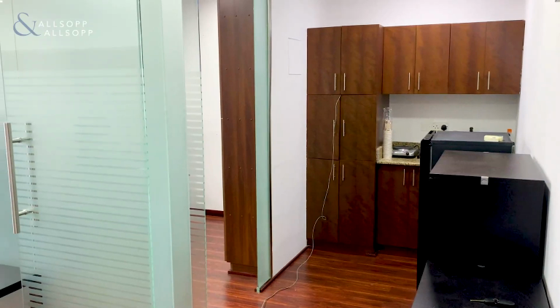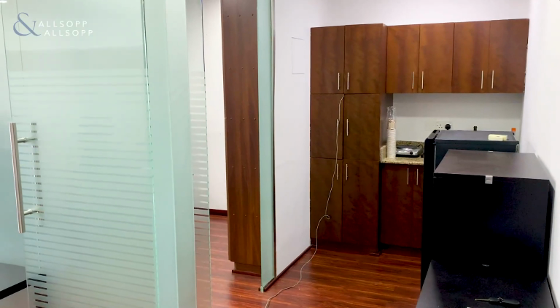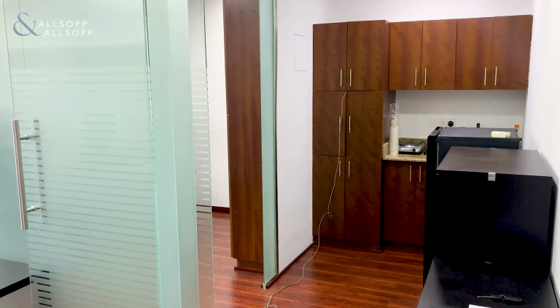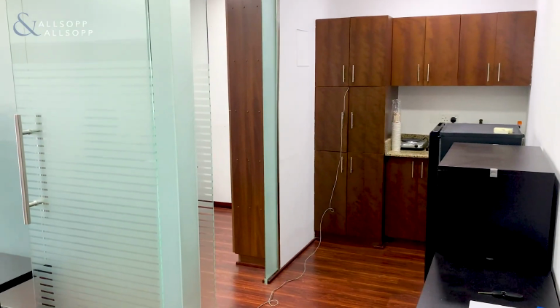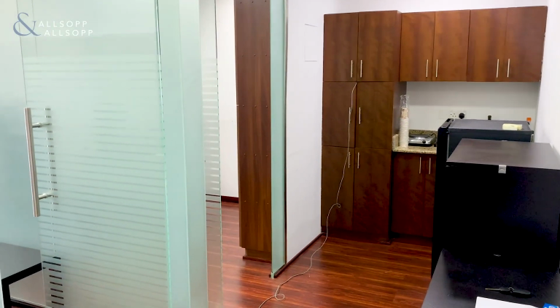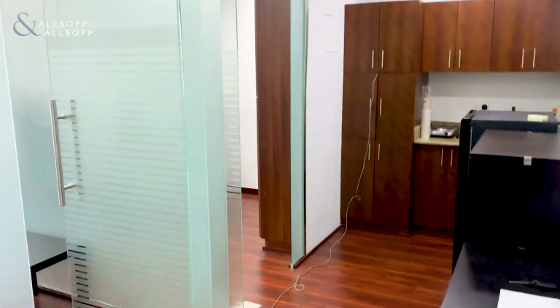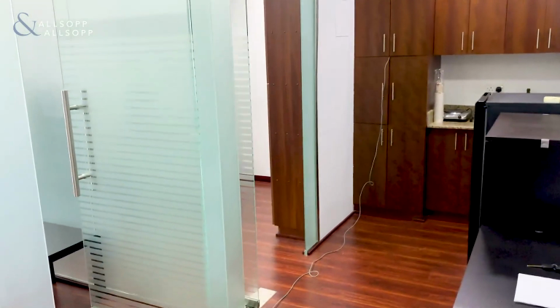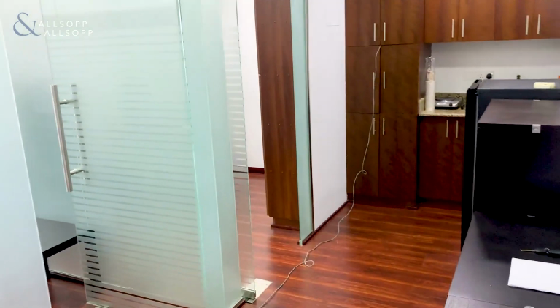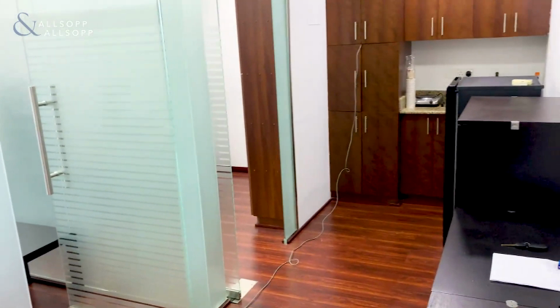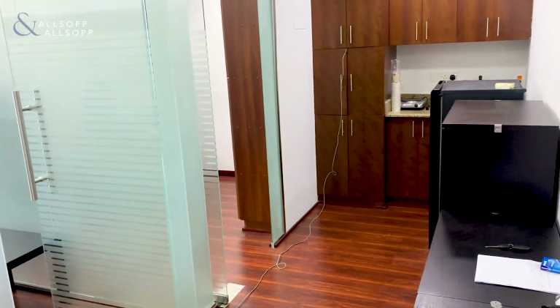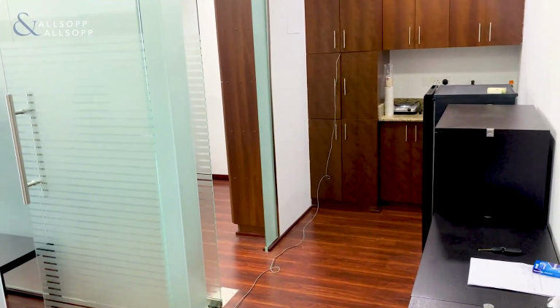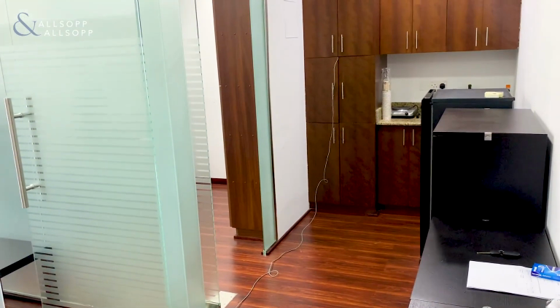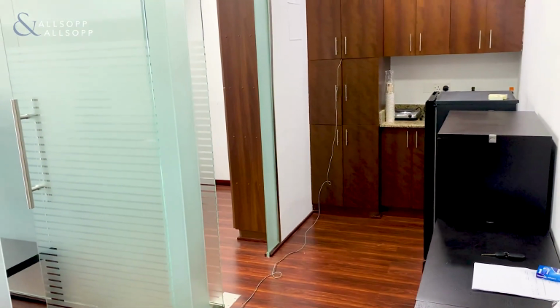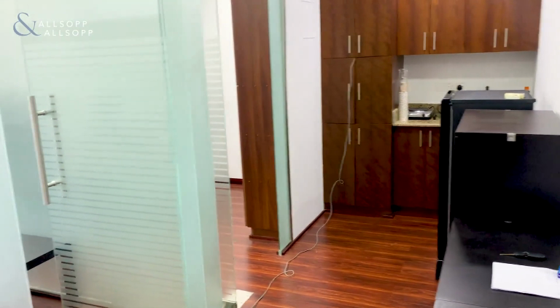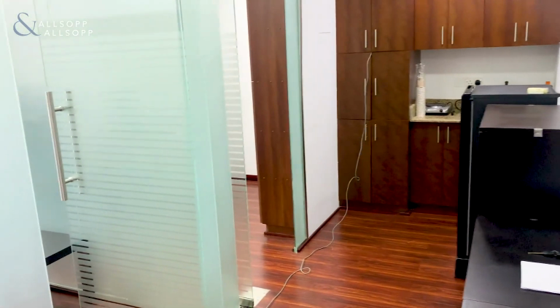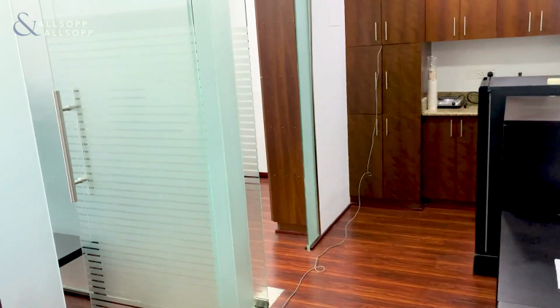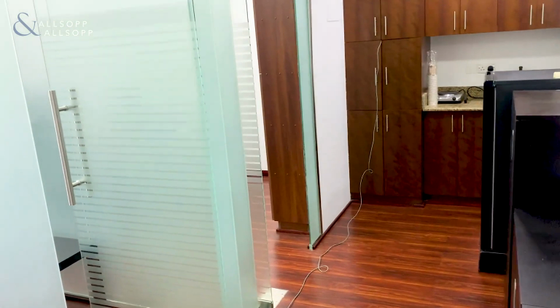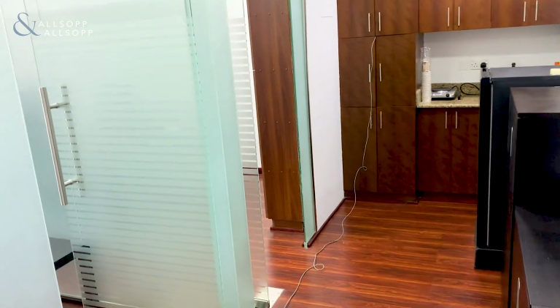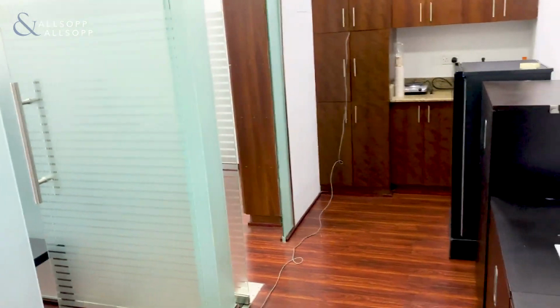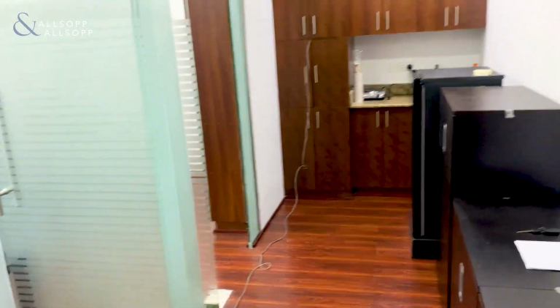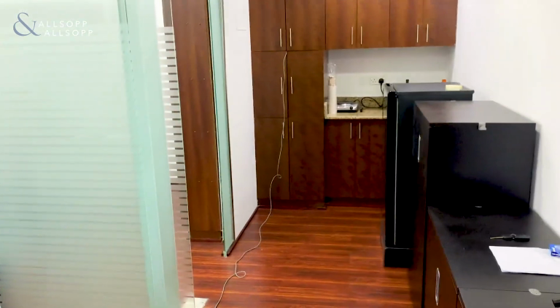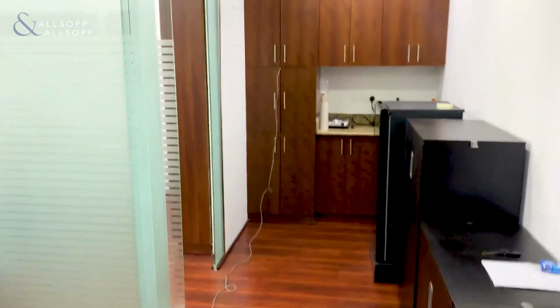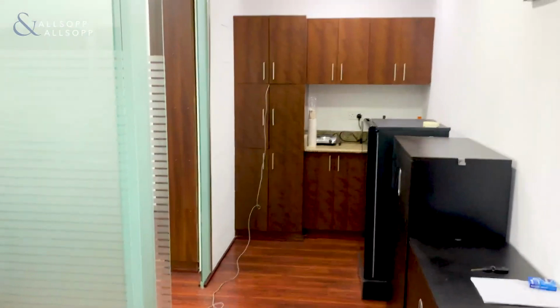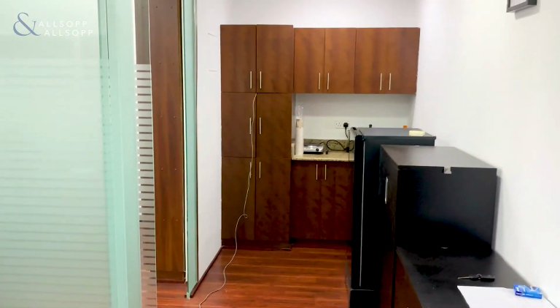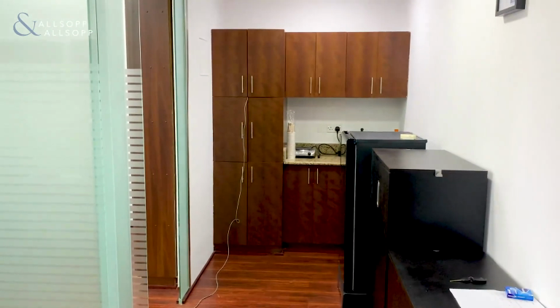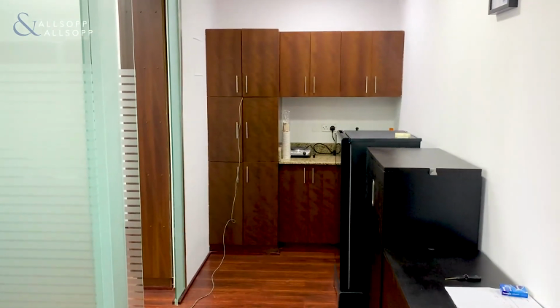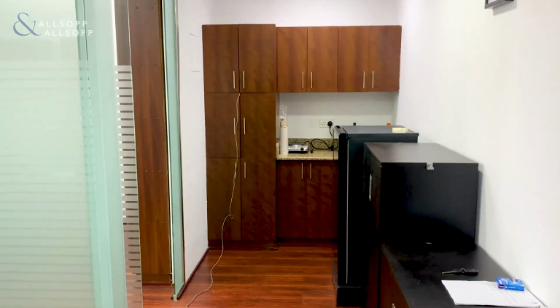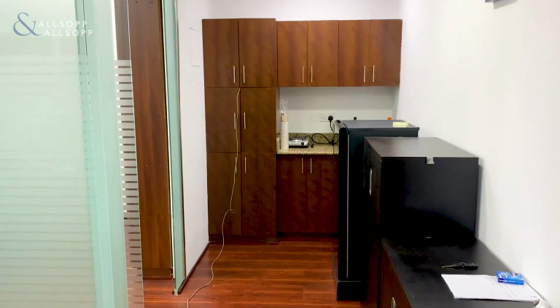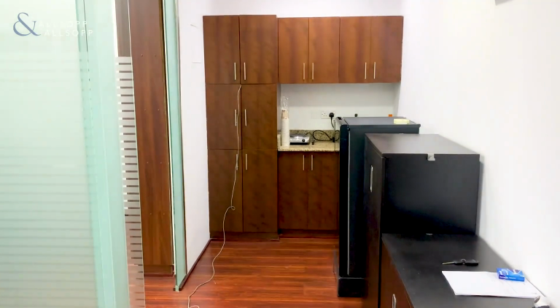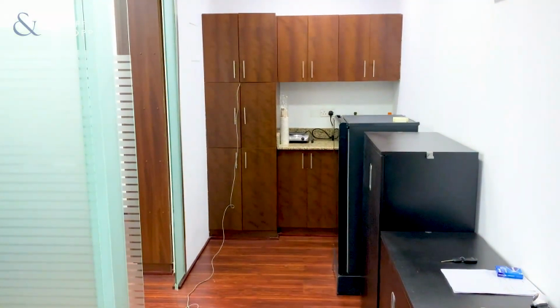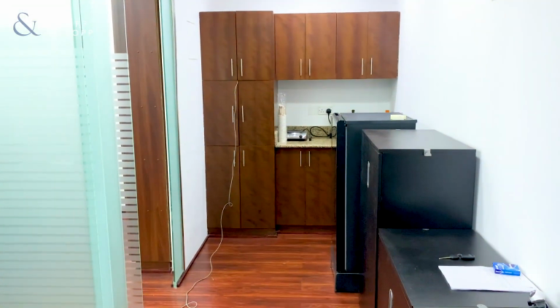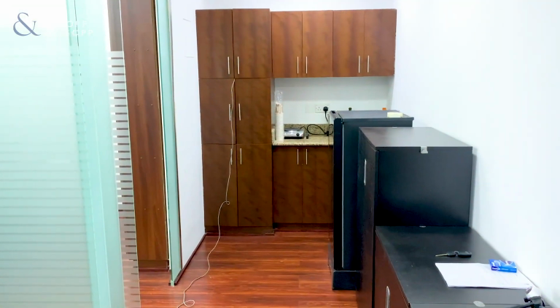Hello and good afternoon. This is Luke from Allsop and Allsop Real Estate, and I'm here to show you an office in Silver Tower, which is in Cluster I.